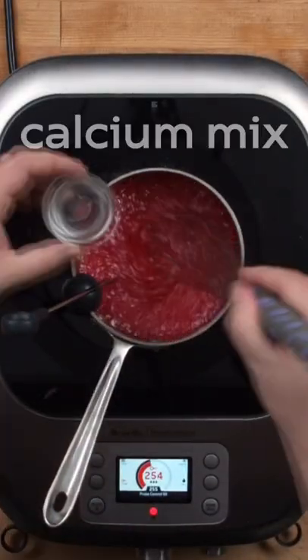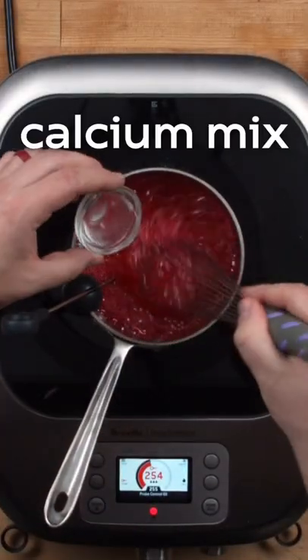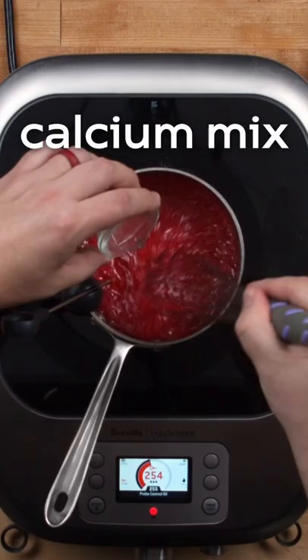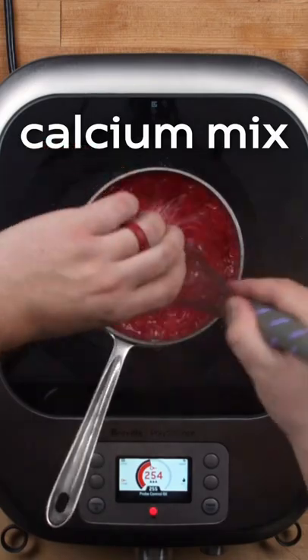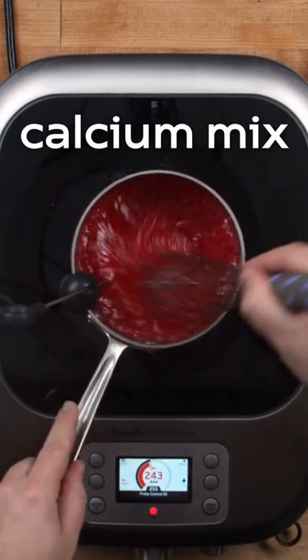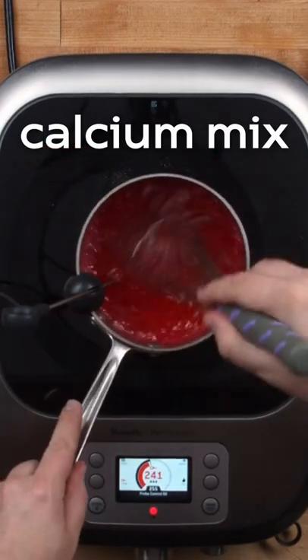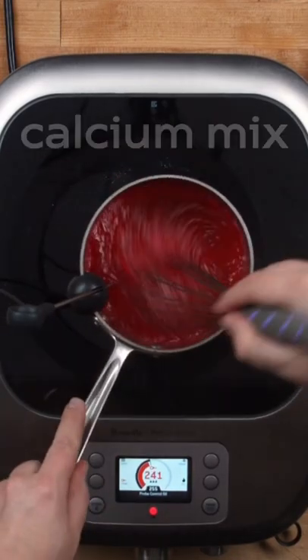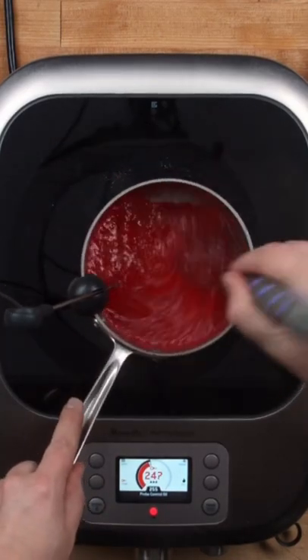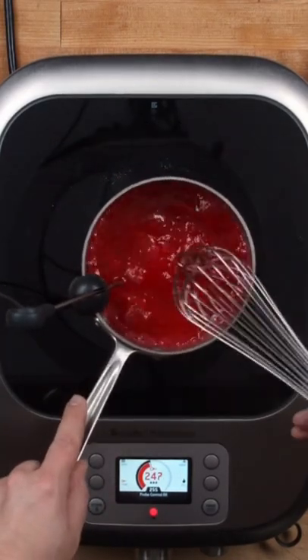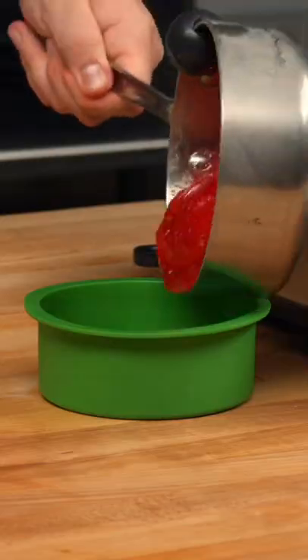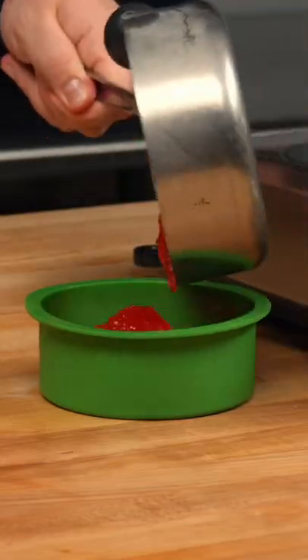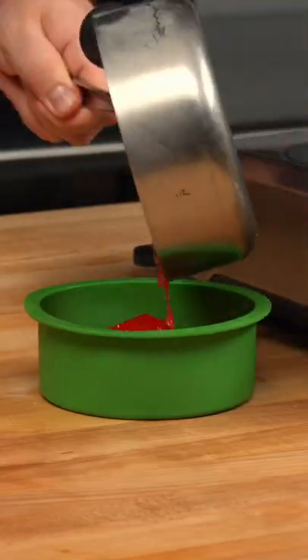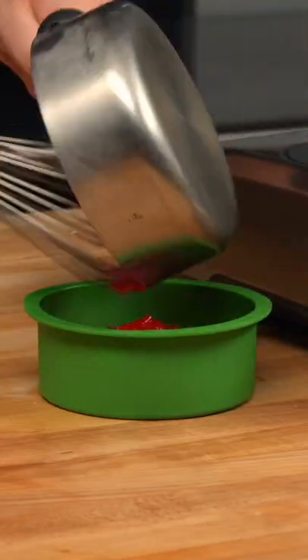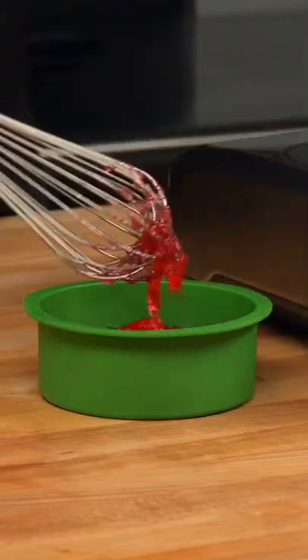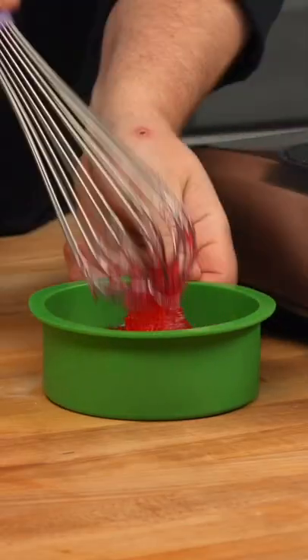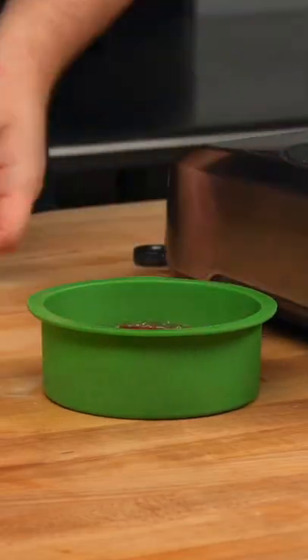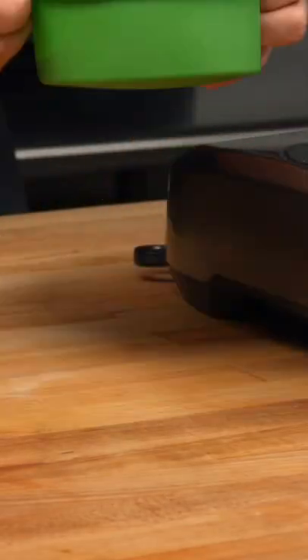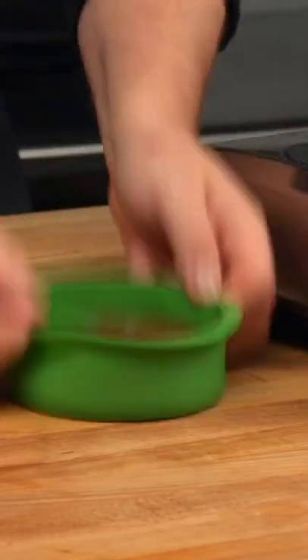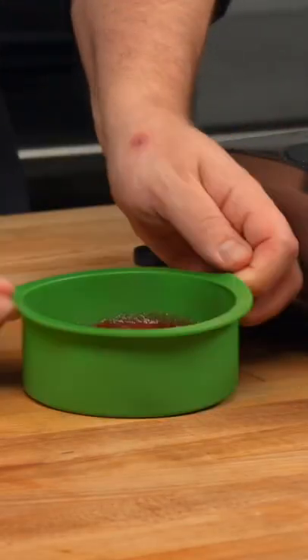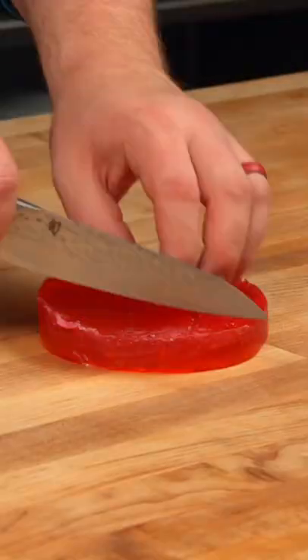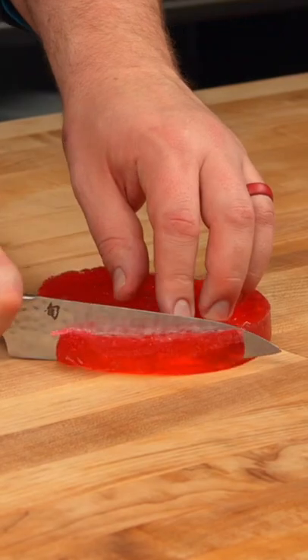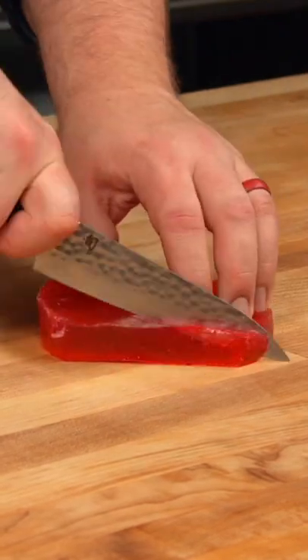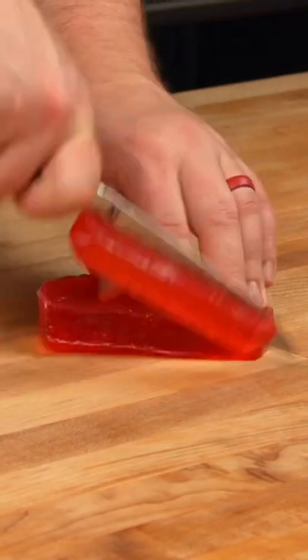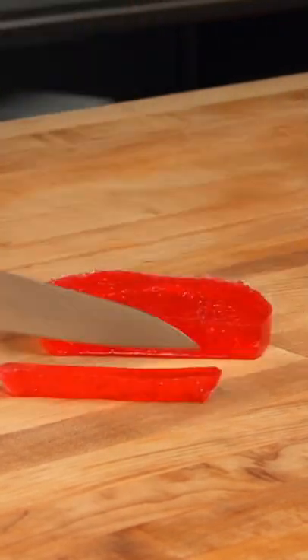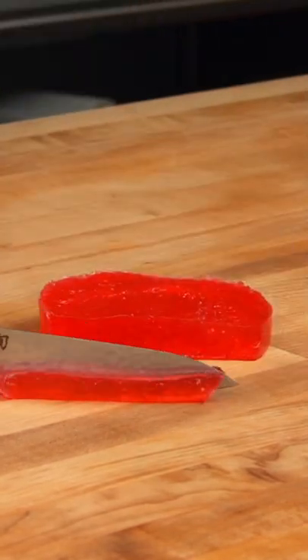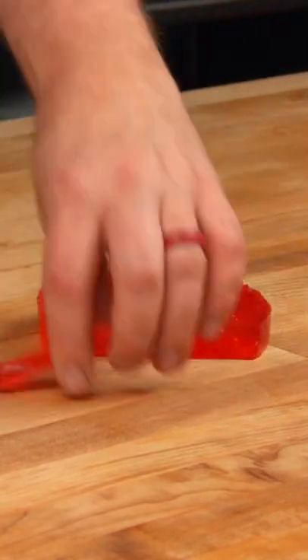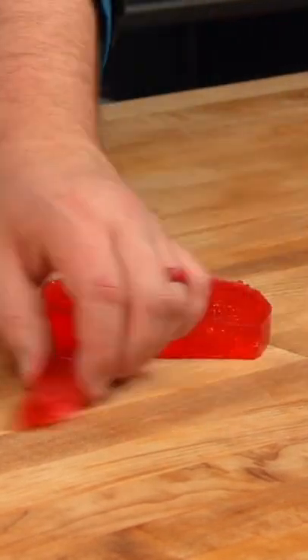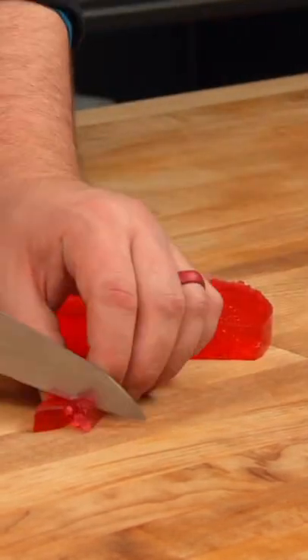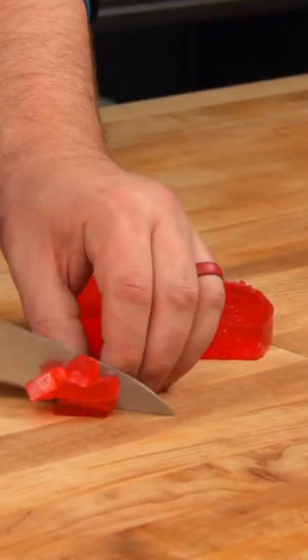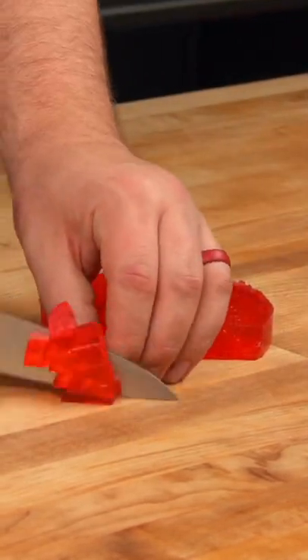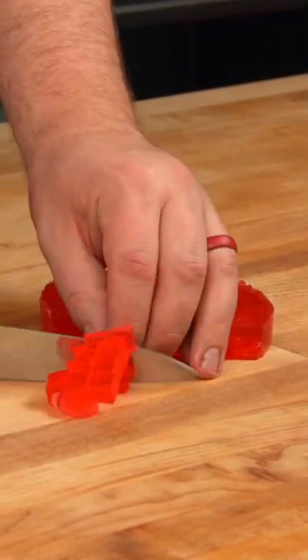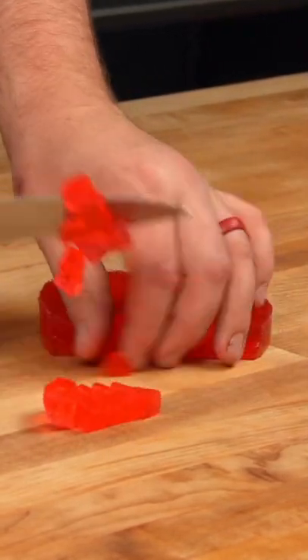Once the mixture has reached the correct temperature, you can add the calcium and pour it into a mold because it'll gel very quickly. Then cut the gums into your desired shape and serve.